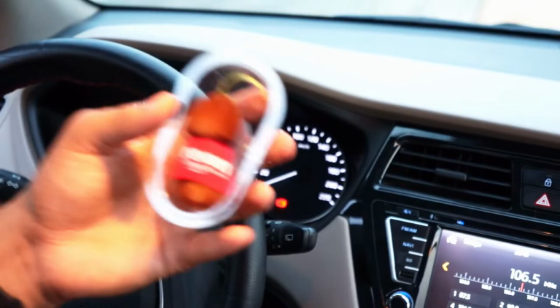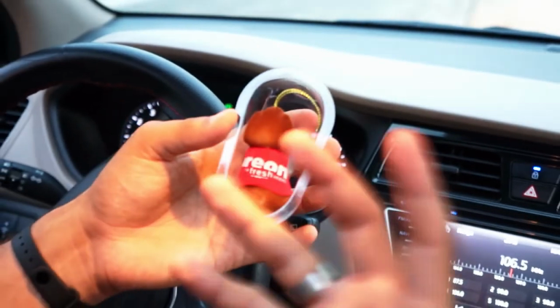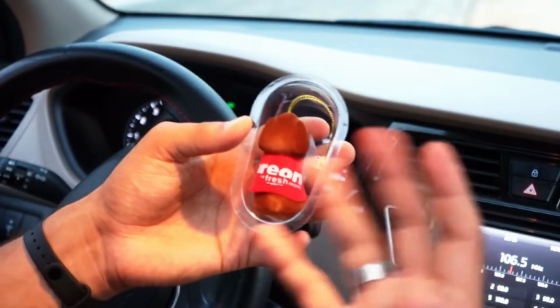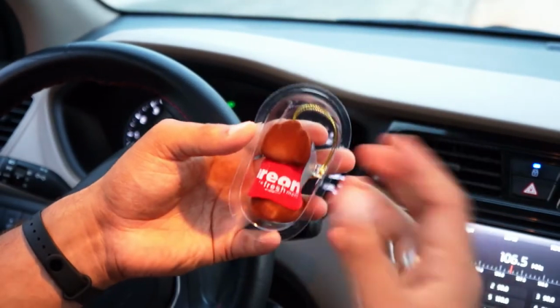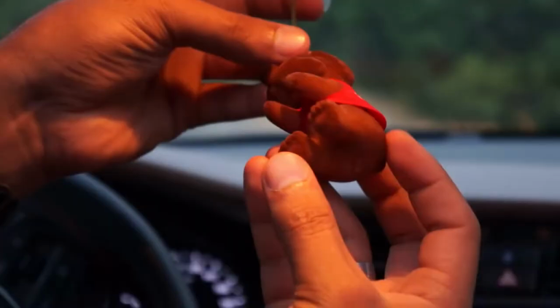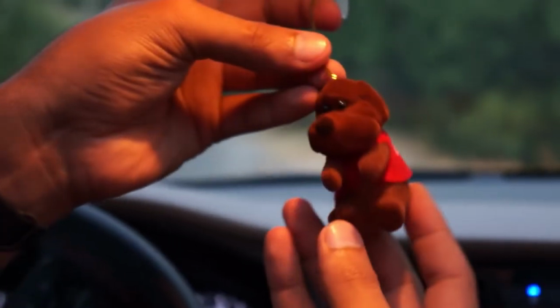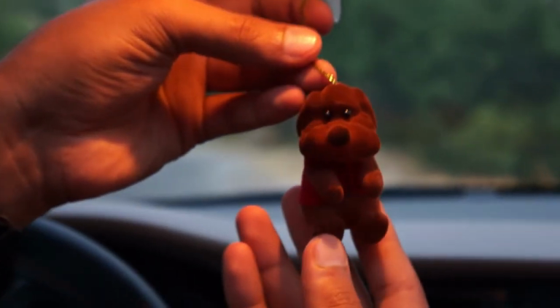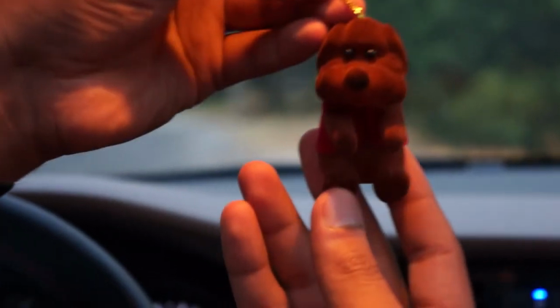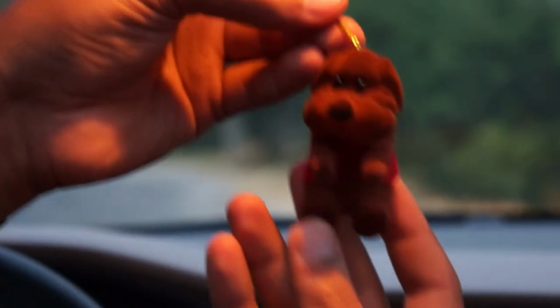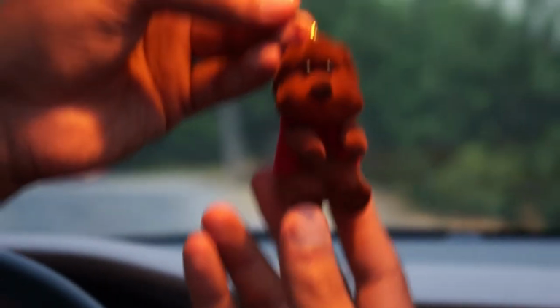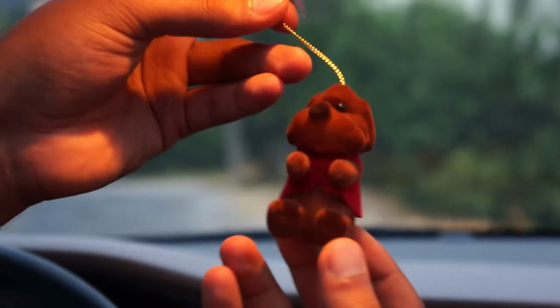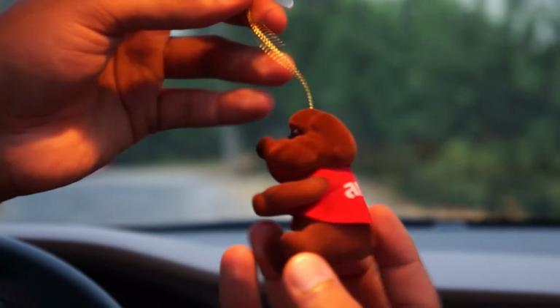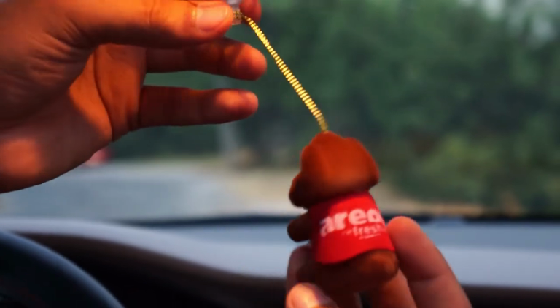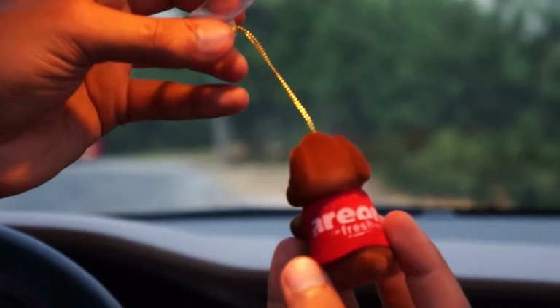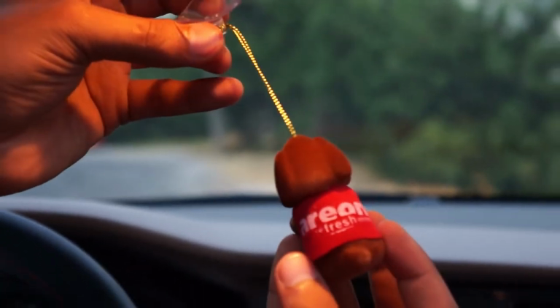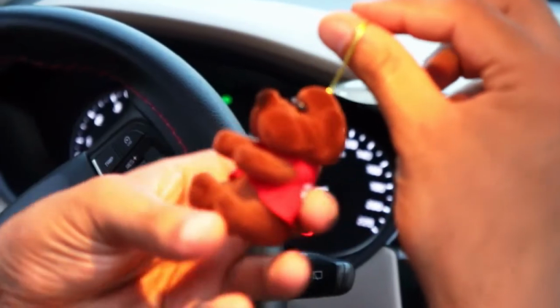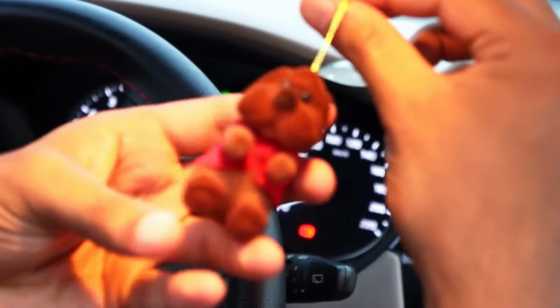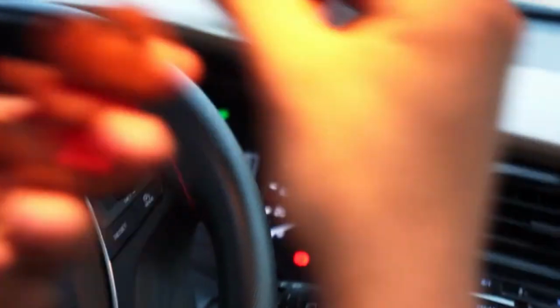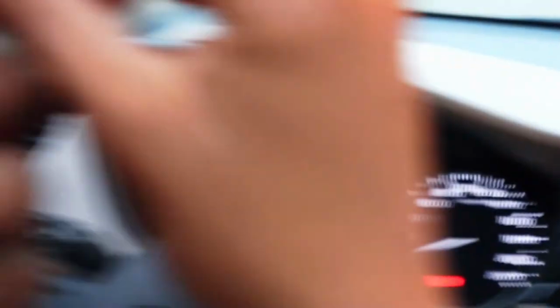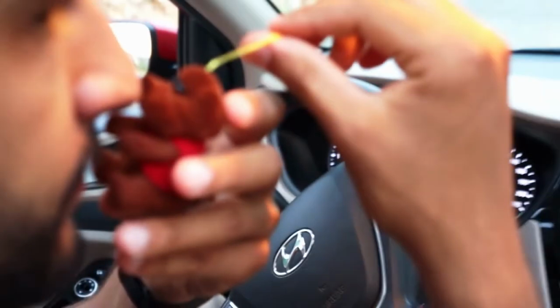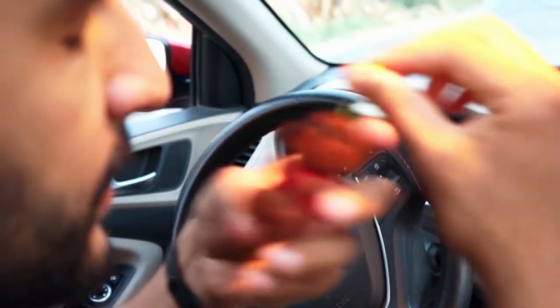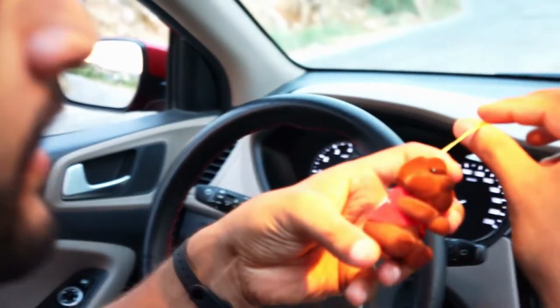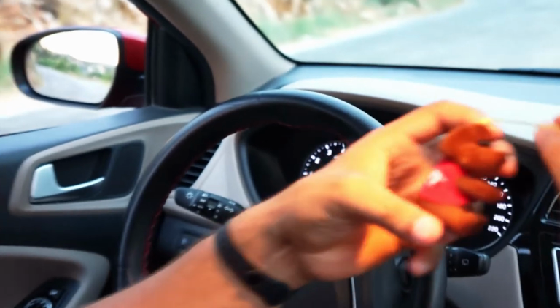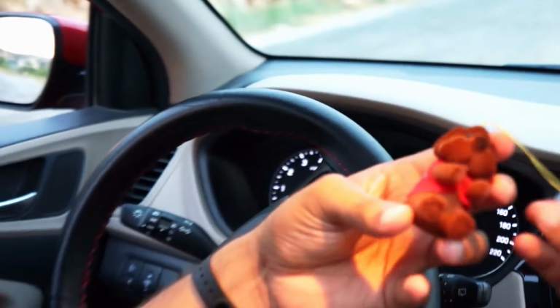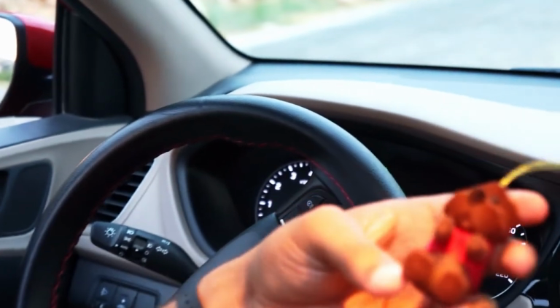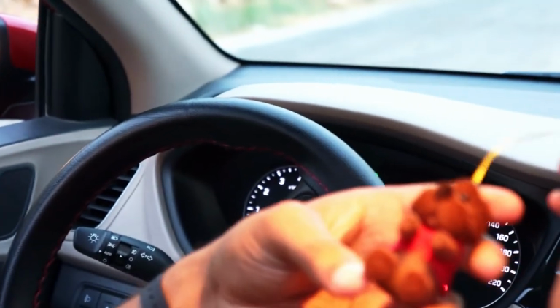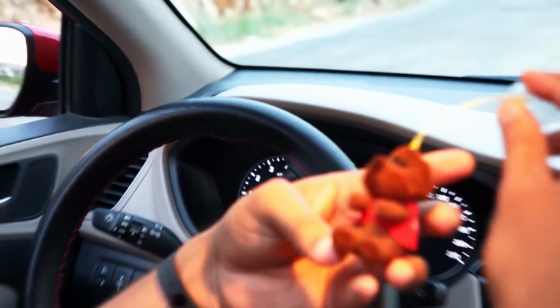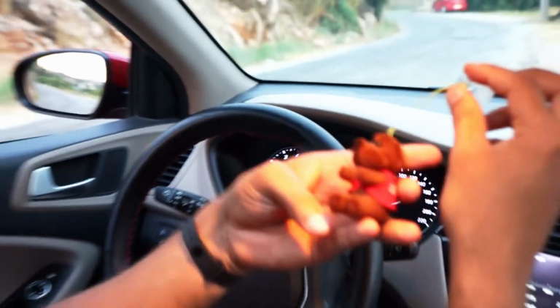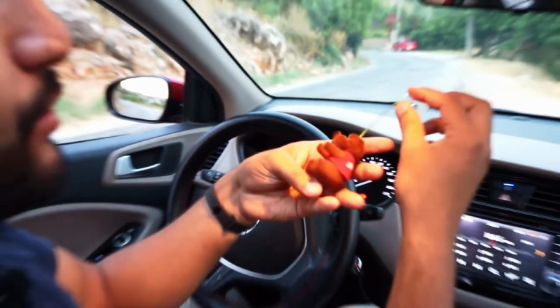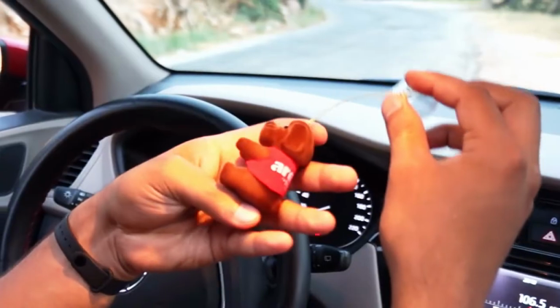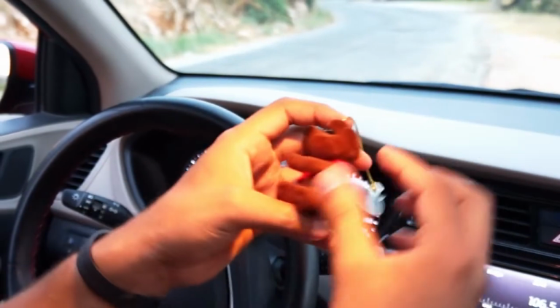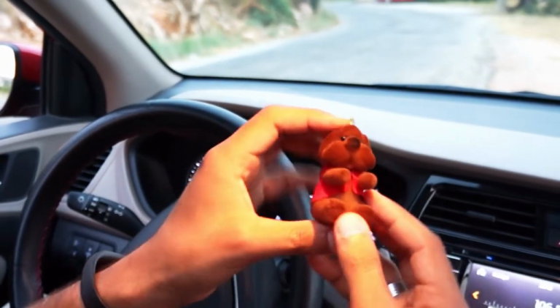Koku yoğunluğu gerçekten arka tarafındaki plastiği çıkartınca hissedilmeye fazlasıyla başlandı. Çok güzel bir çilek kokusu veriyor arkadaşlar. Çok hoş, böyle iyi esim geldi.